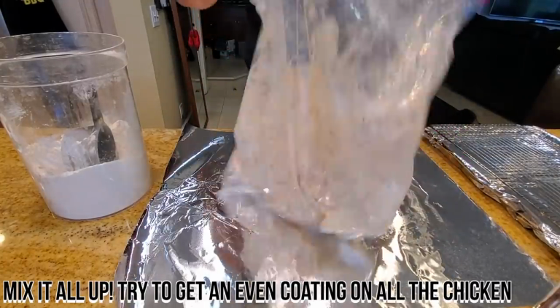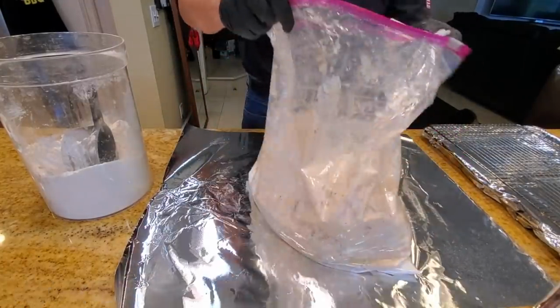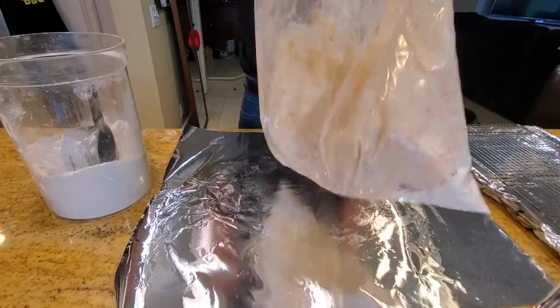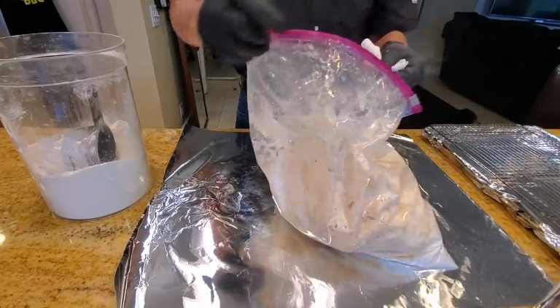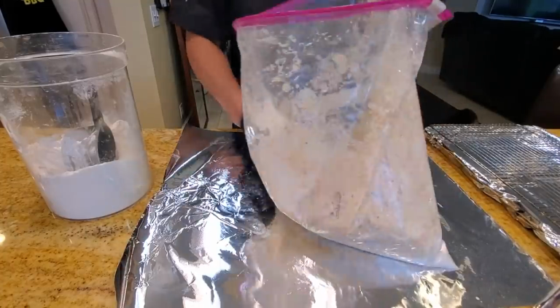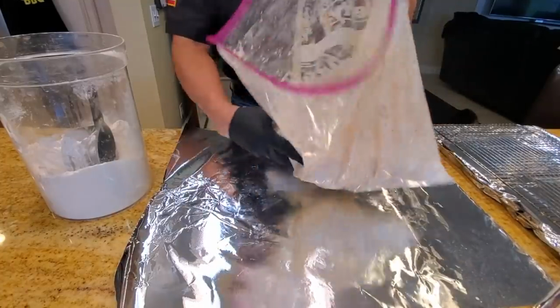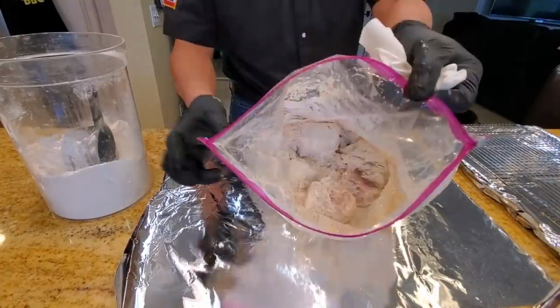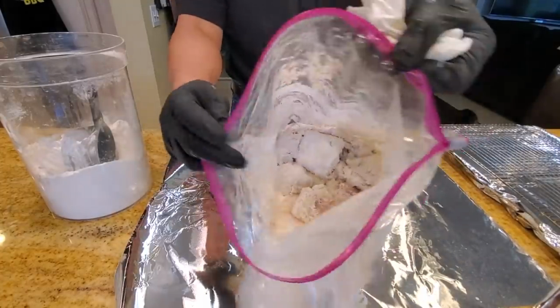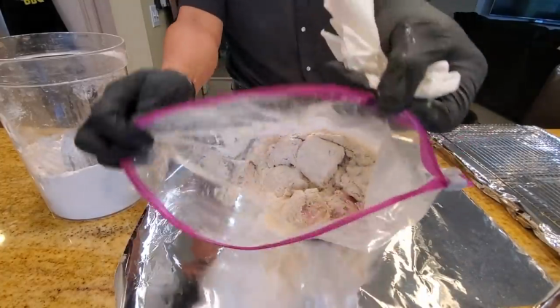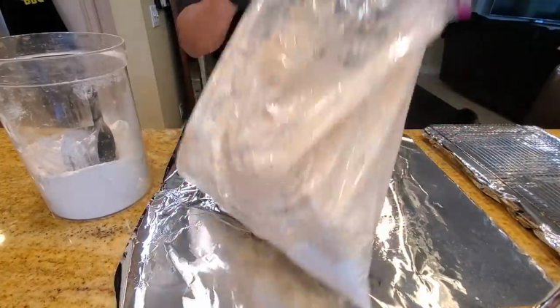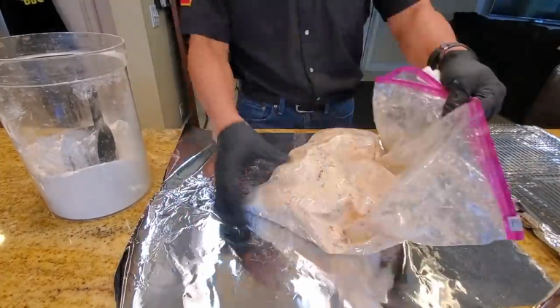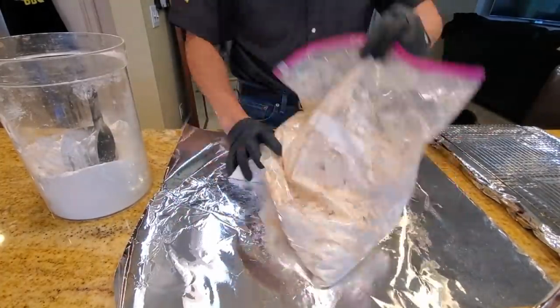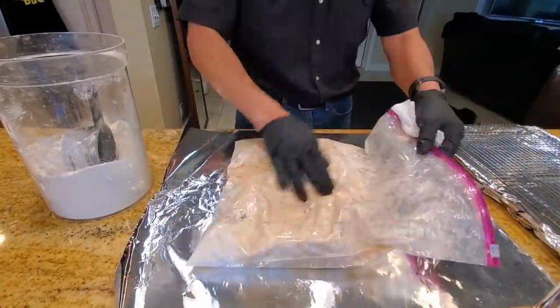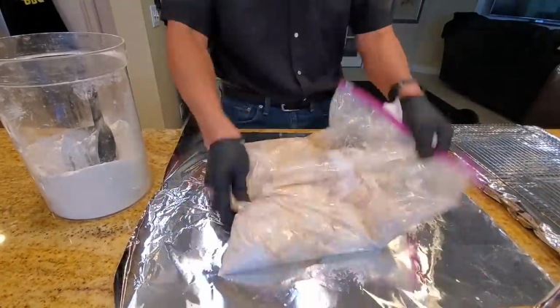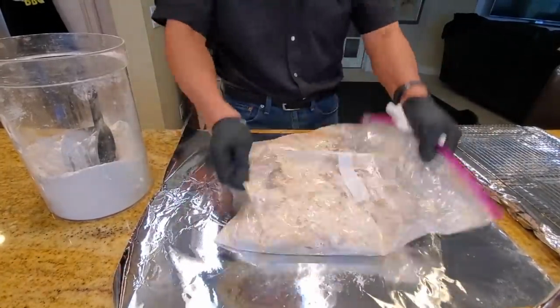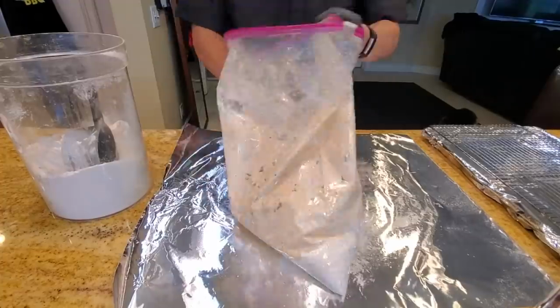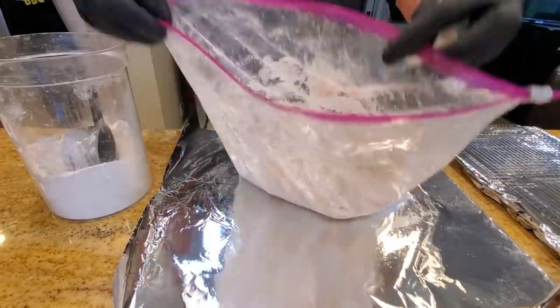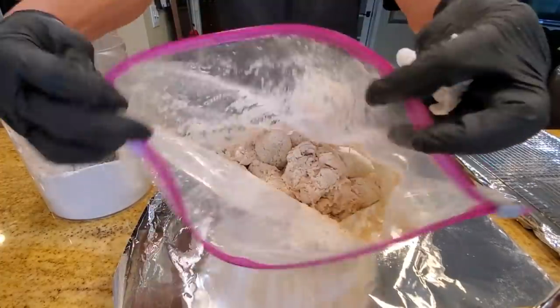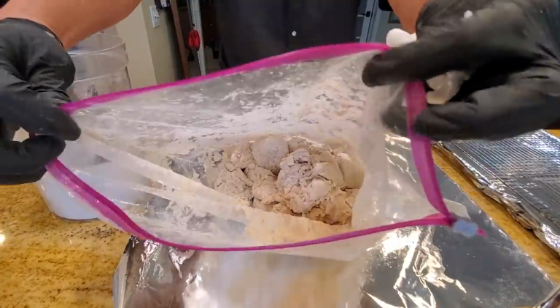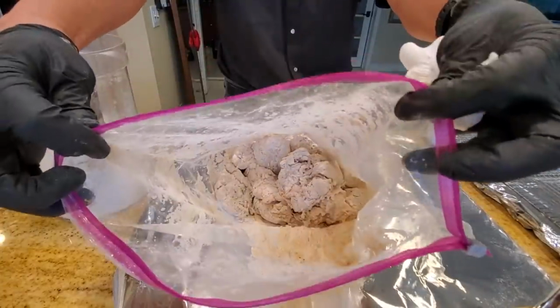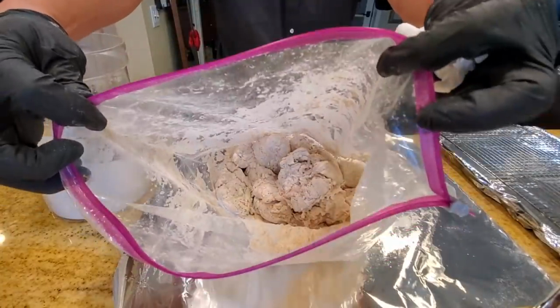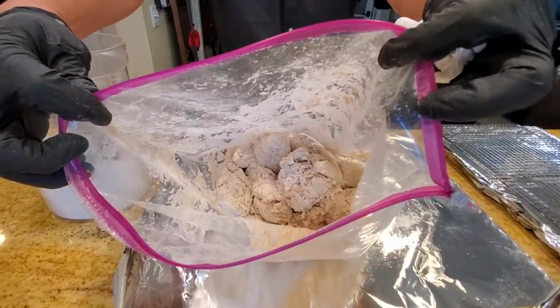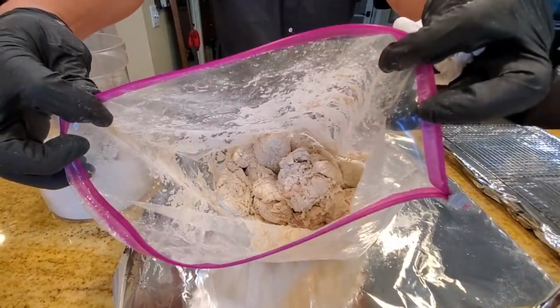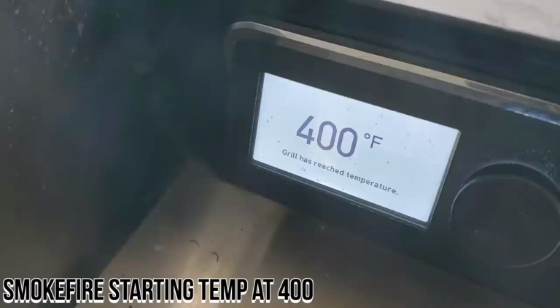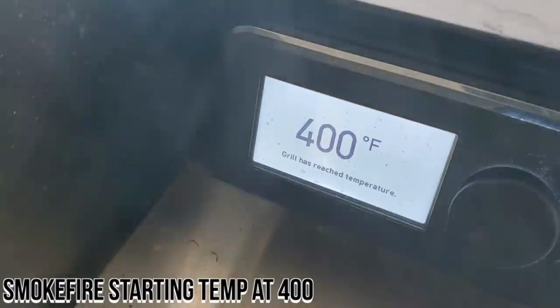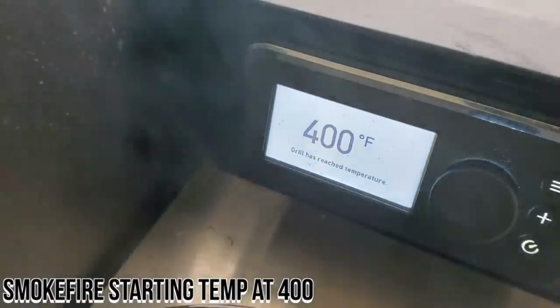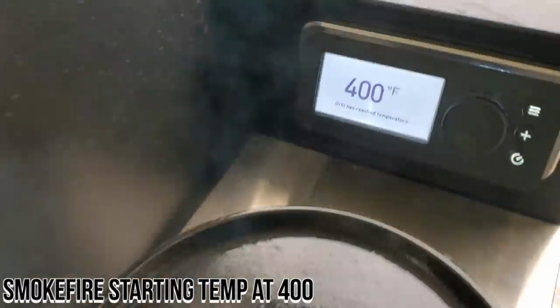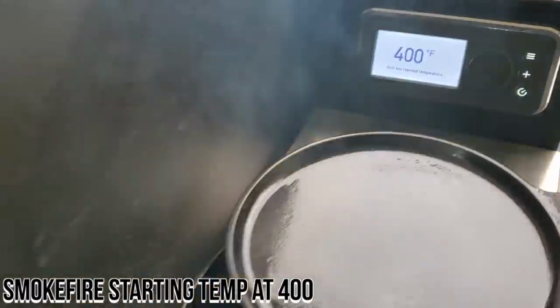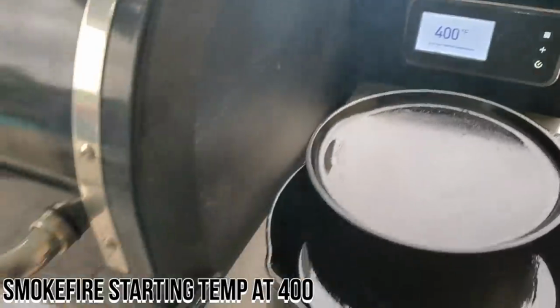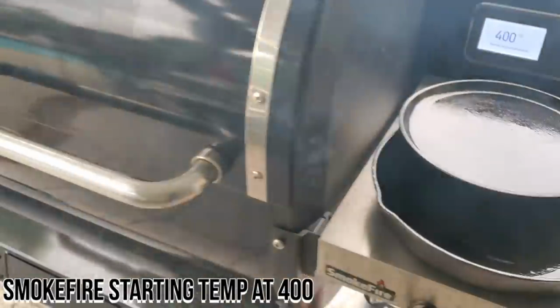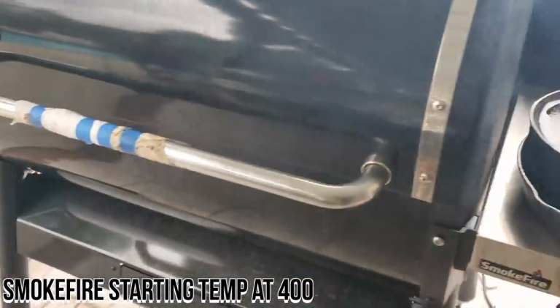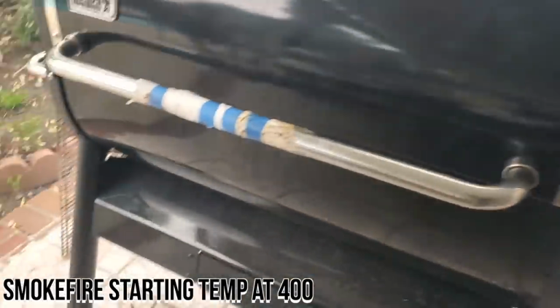Make sure to coat evenly with flour. The bag is done and ready to throw into the Smokefire. The Smokefire is running at 400 degrees, ready to get started.